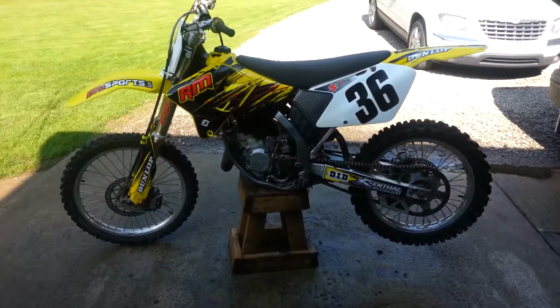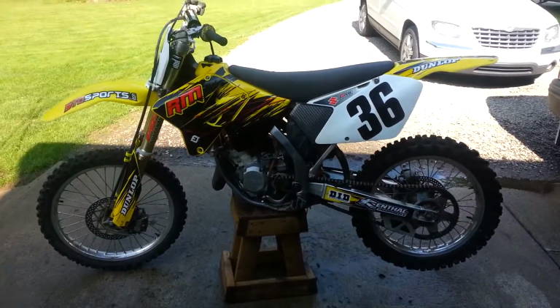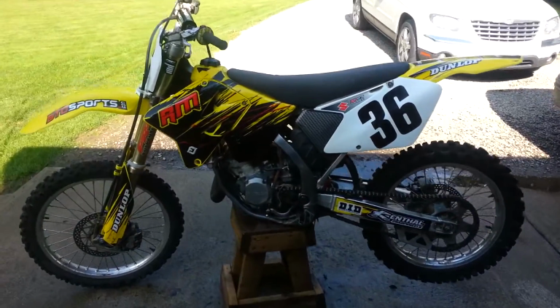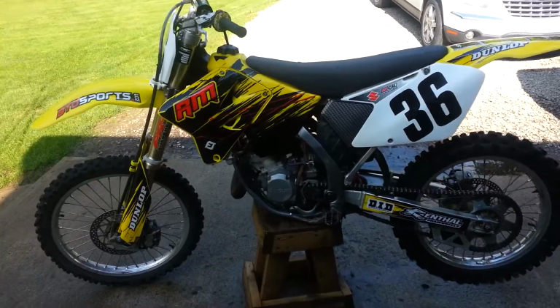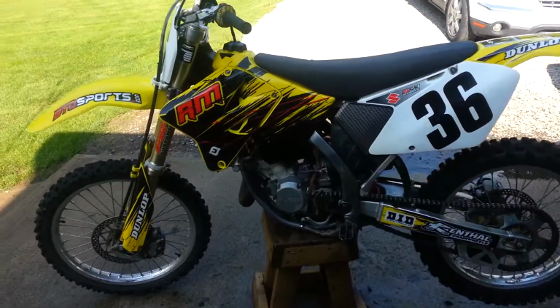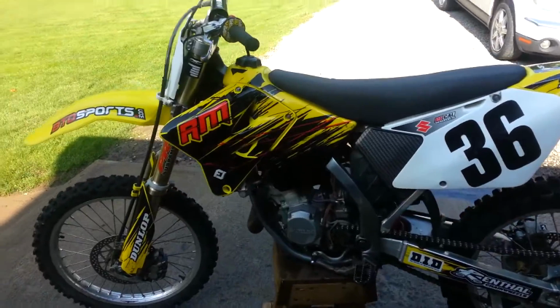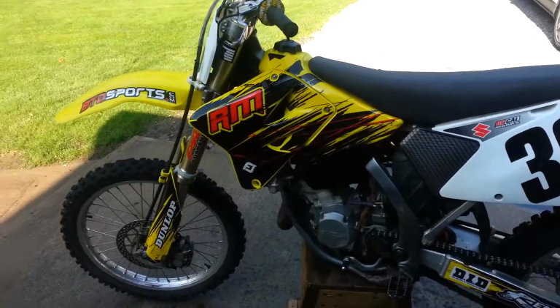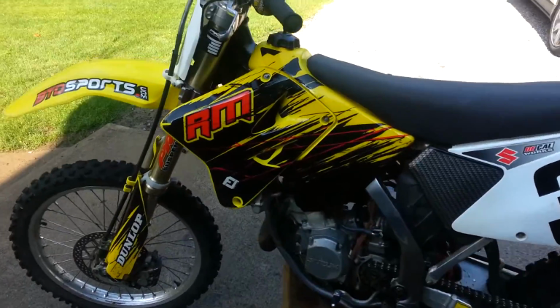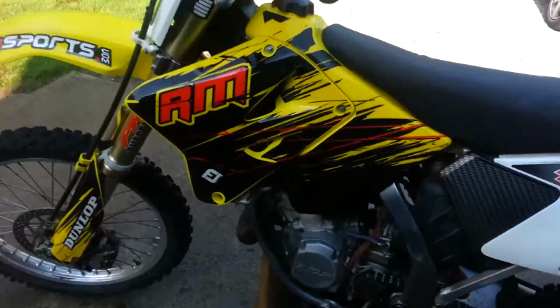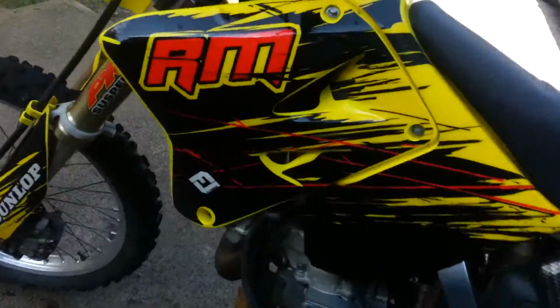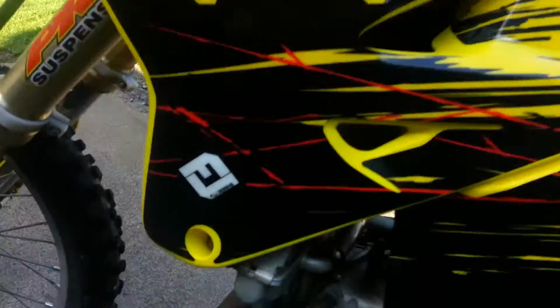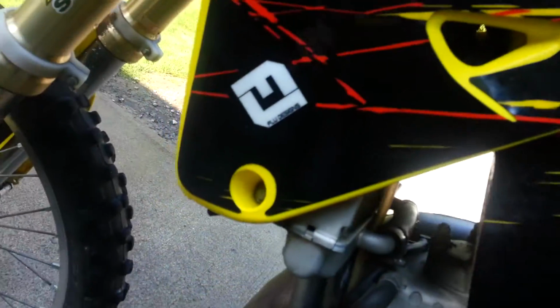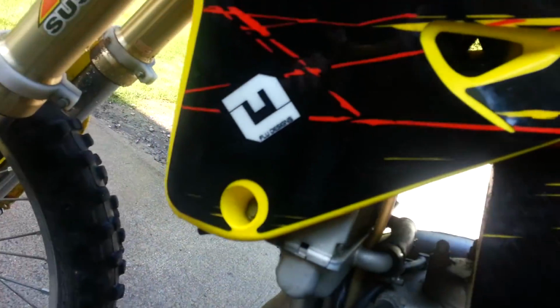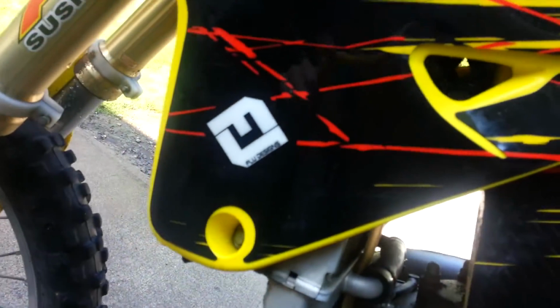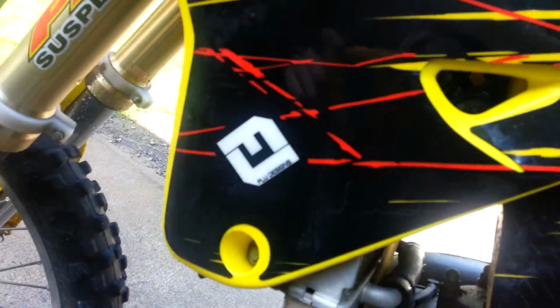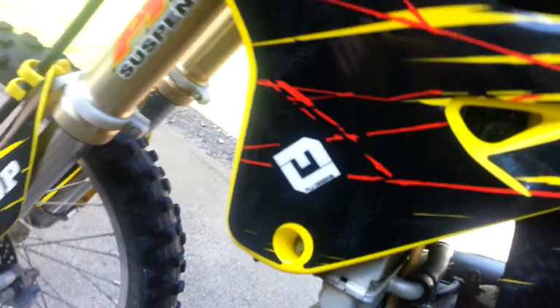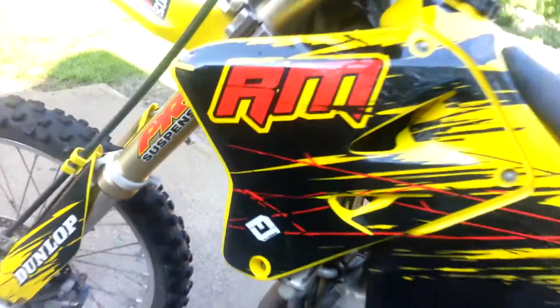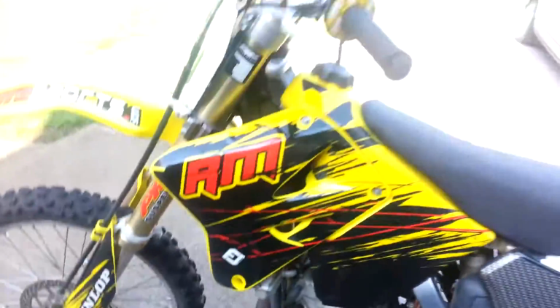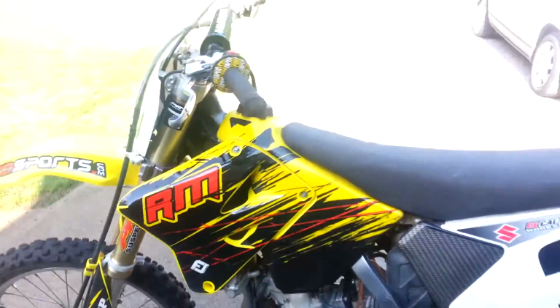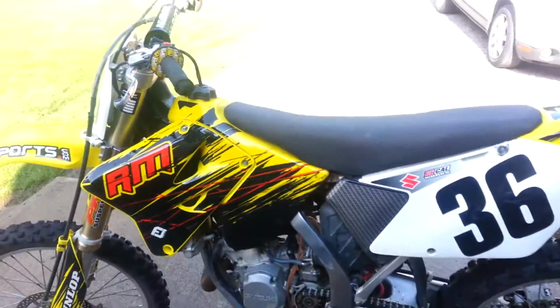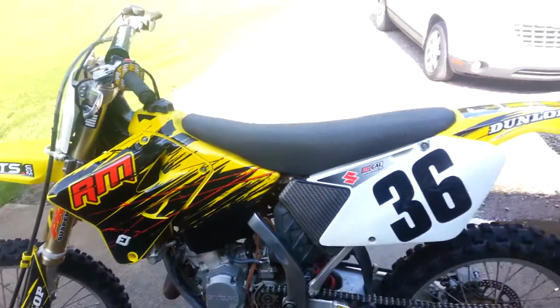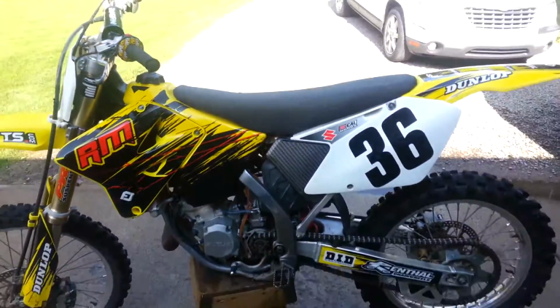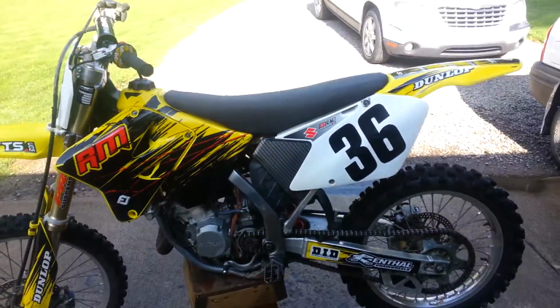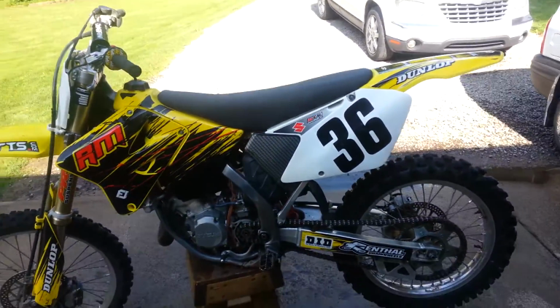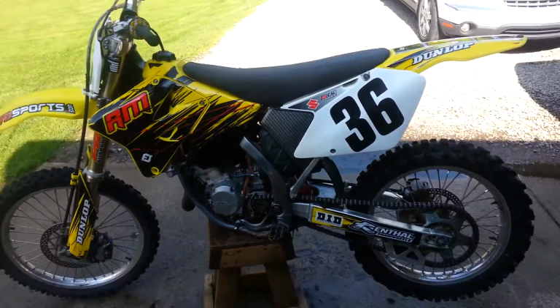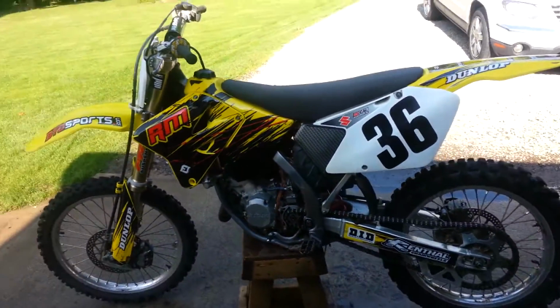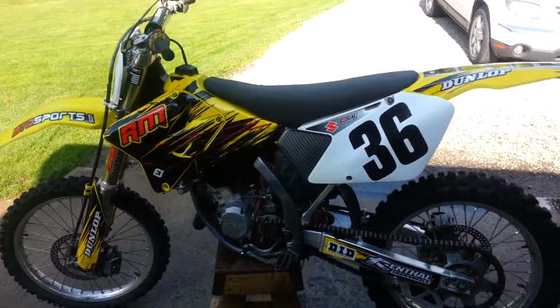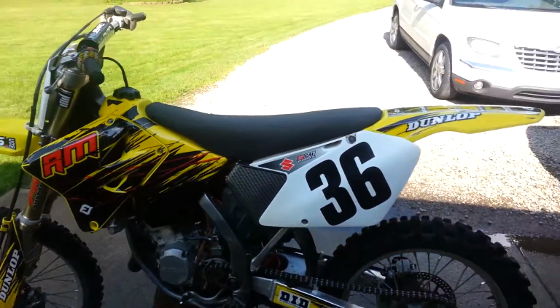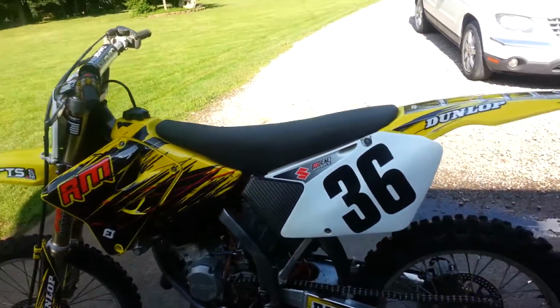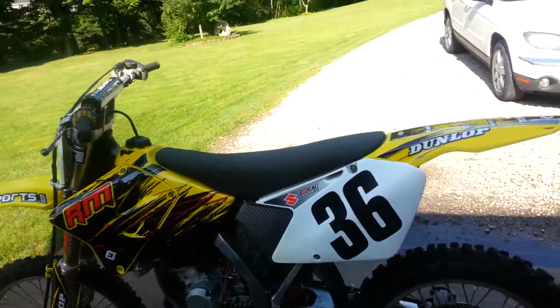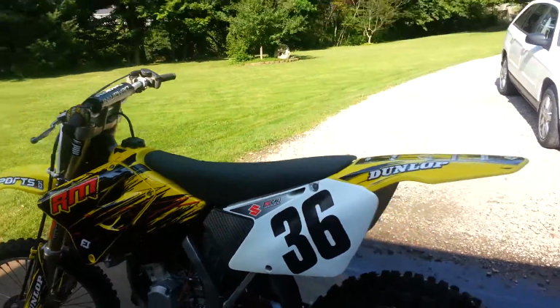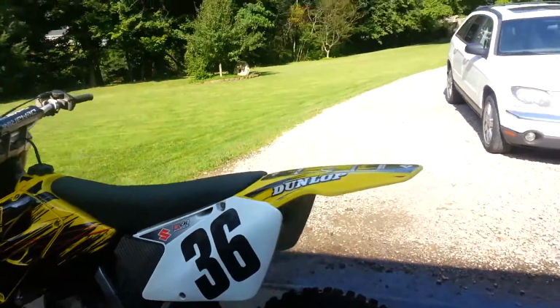I got some new graphics — FLU designs, however you say it. And then I got just a plain black seat cover.